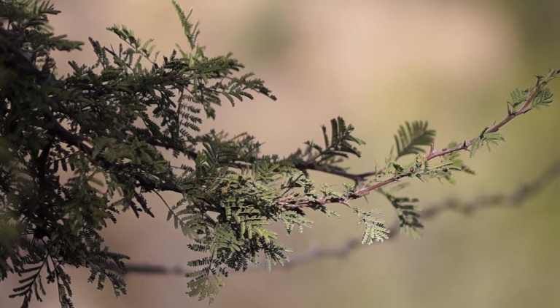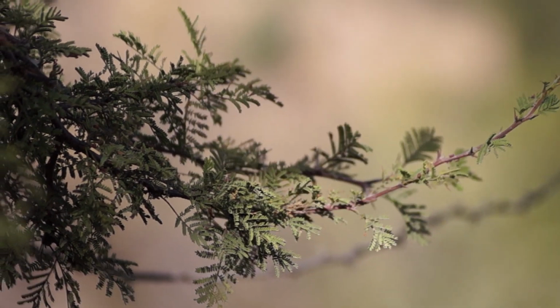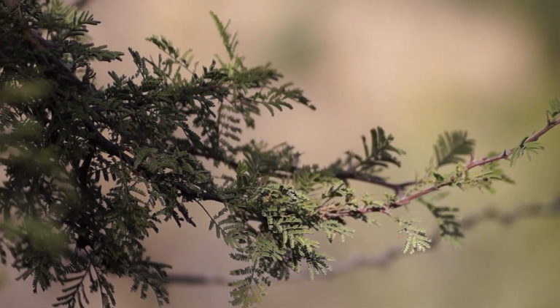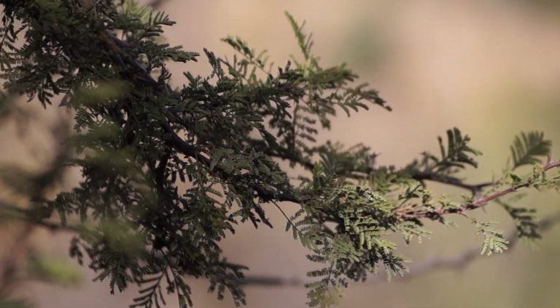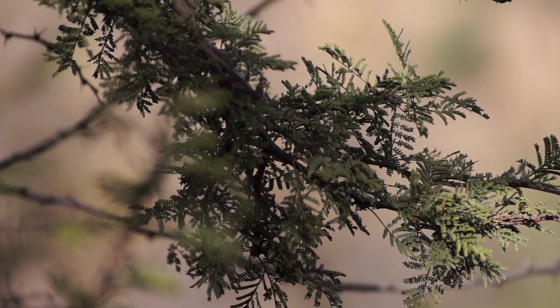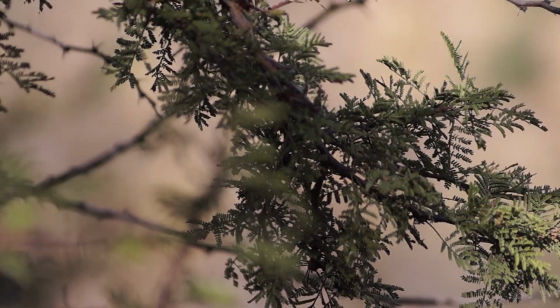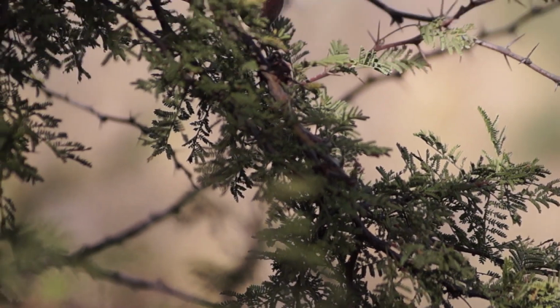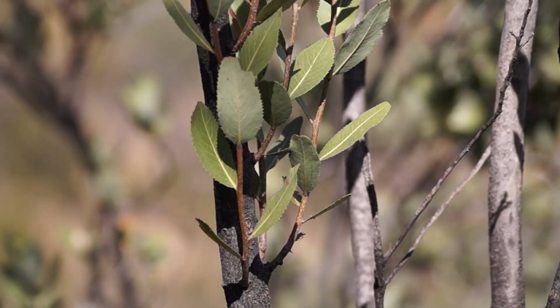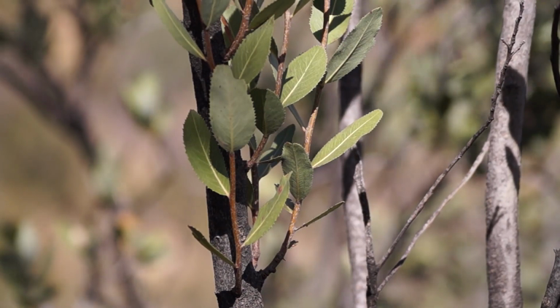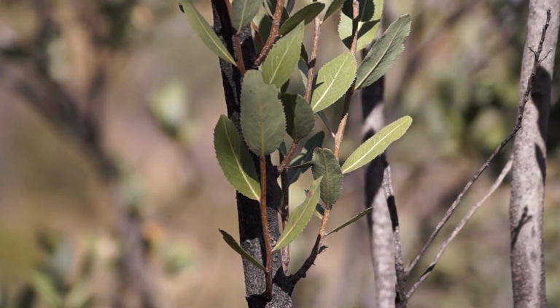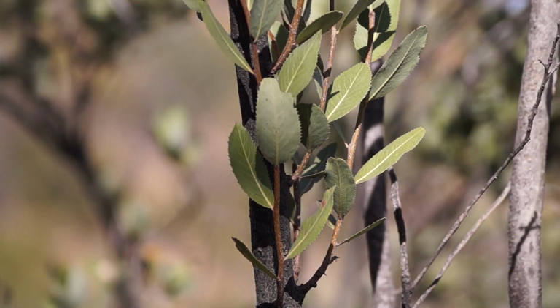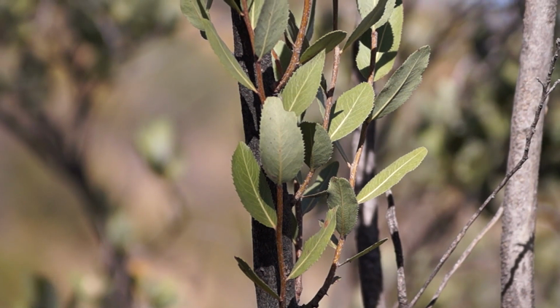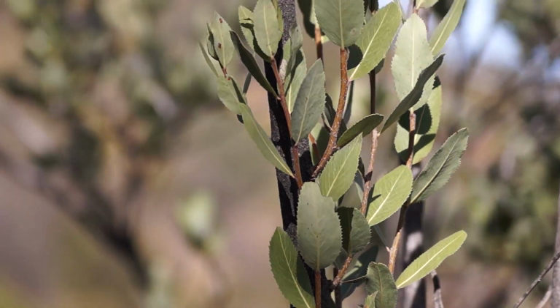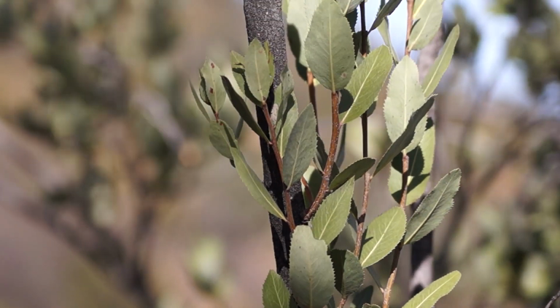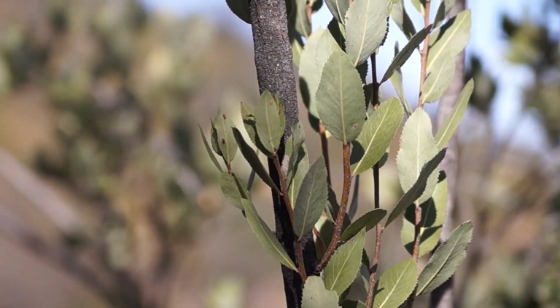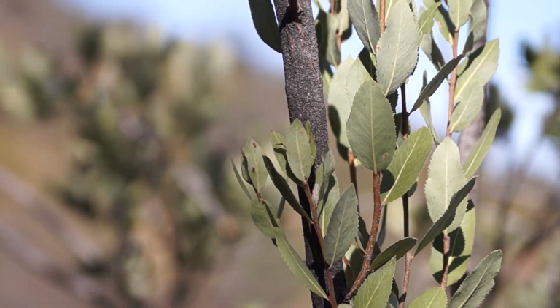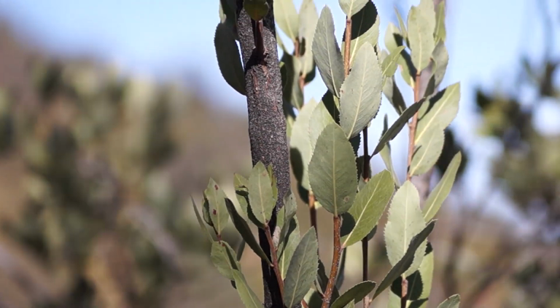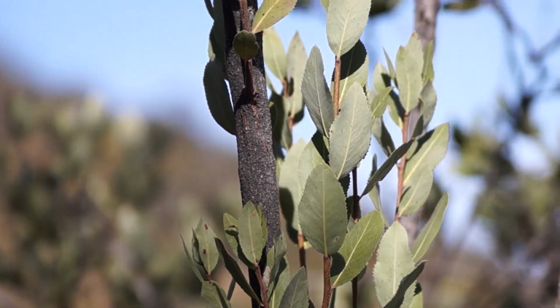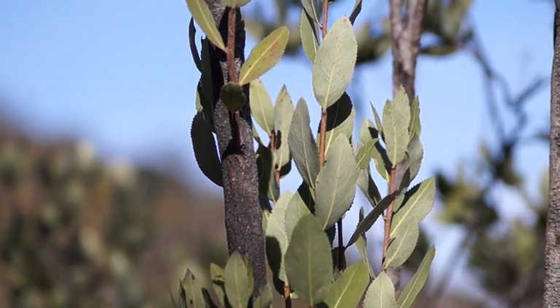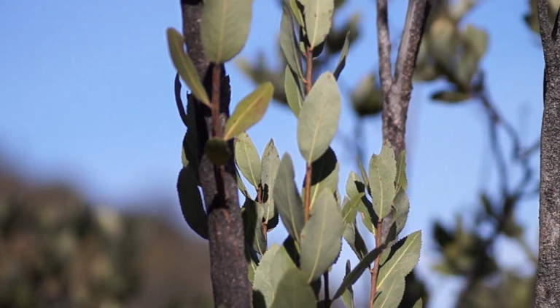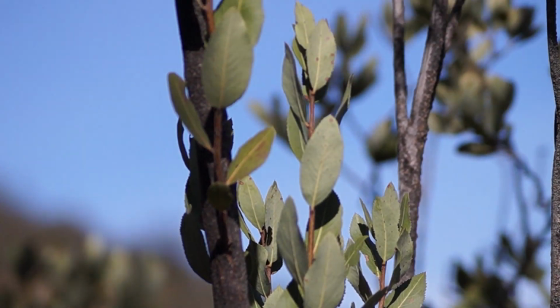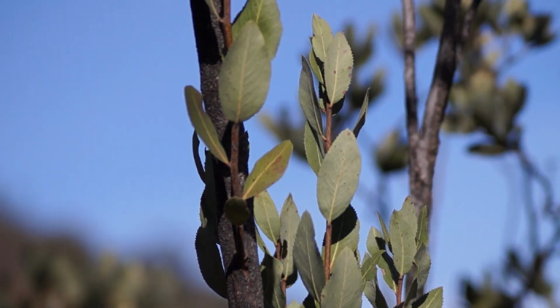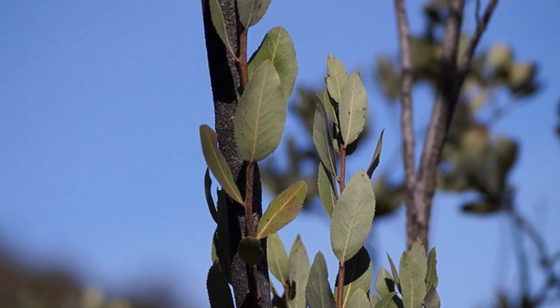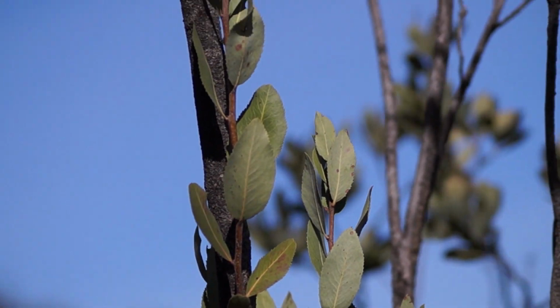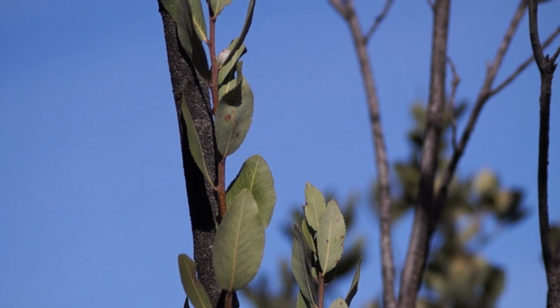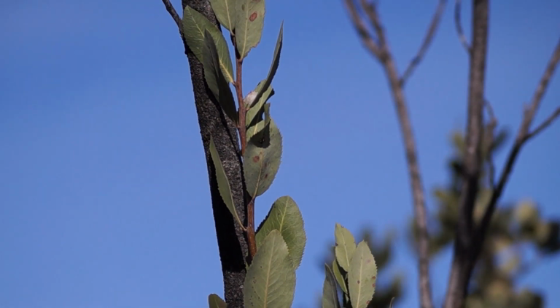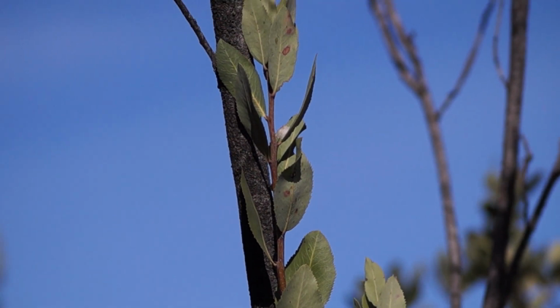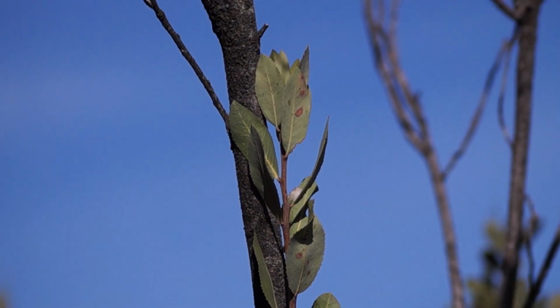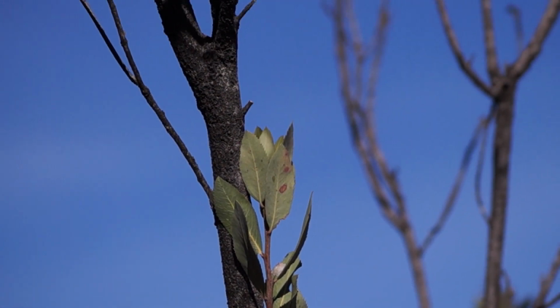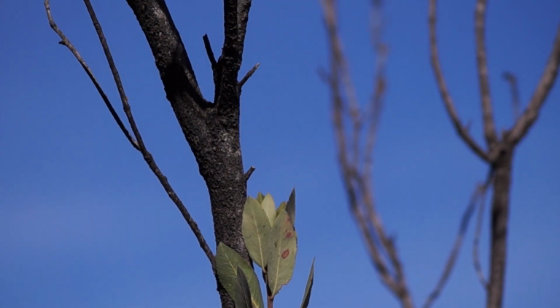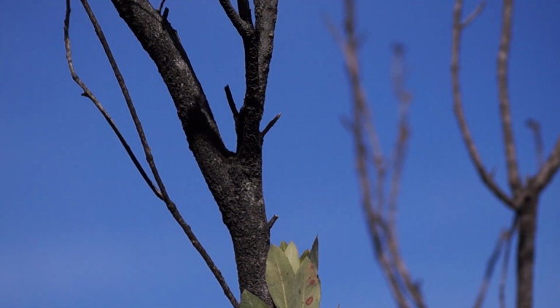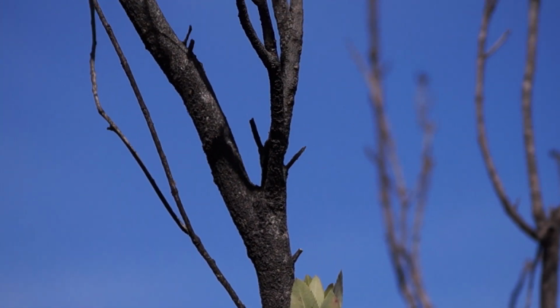They are characterized by species with perennial and hard leaves, which allows them to control the loss of water in the dry periods. In general, they are adapted very well to the environment.